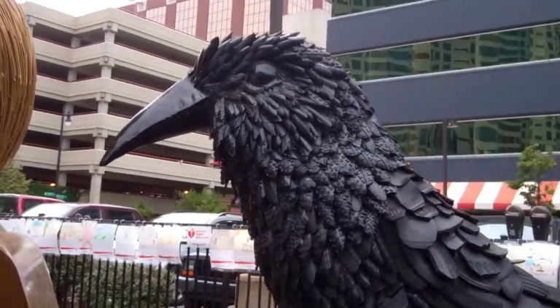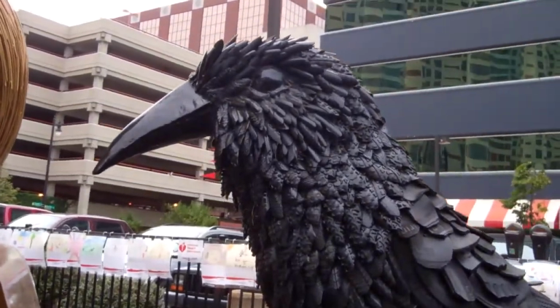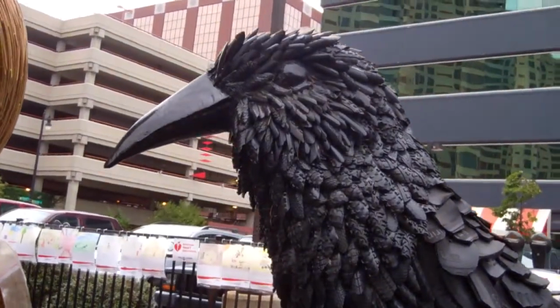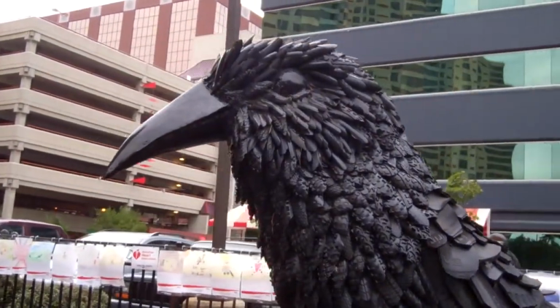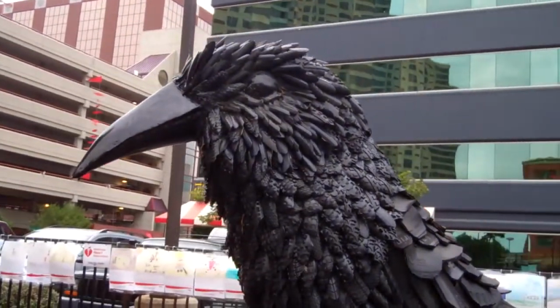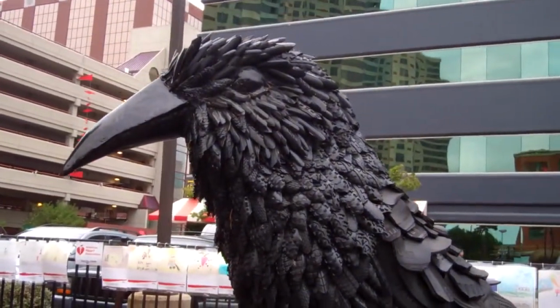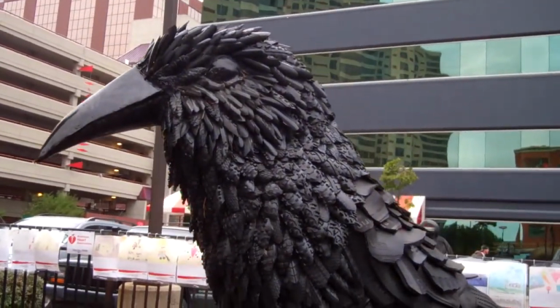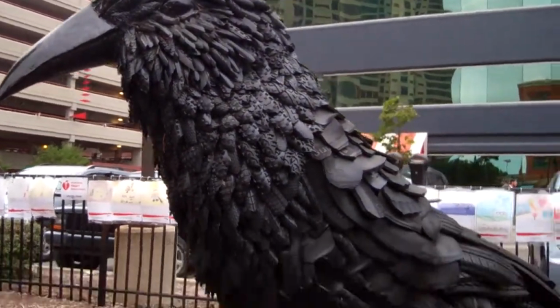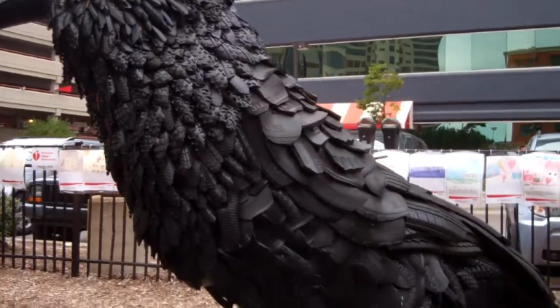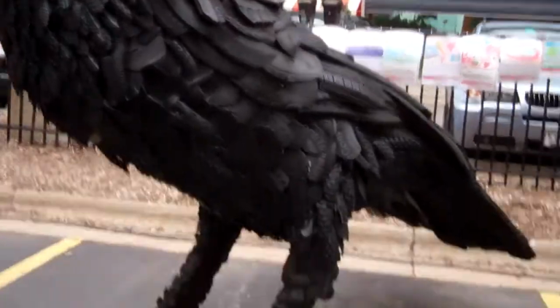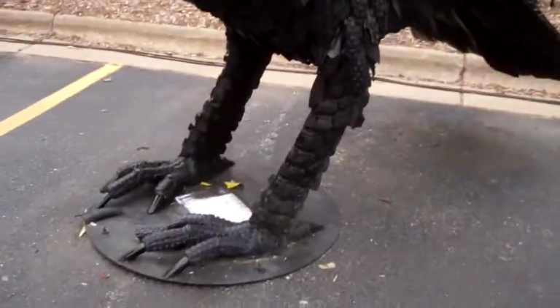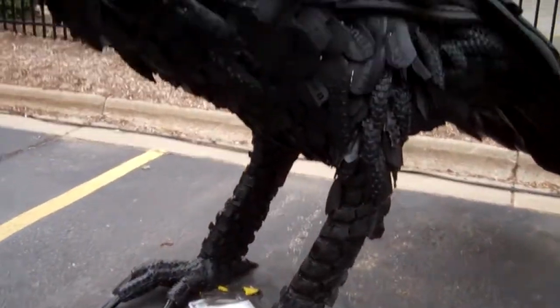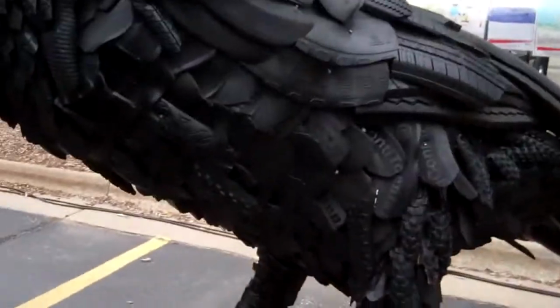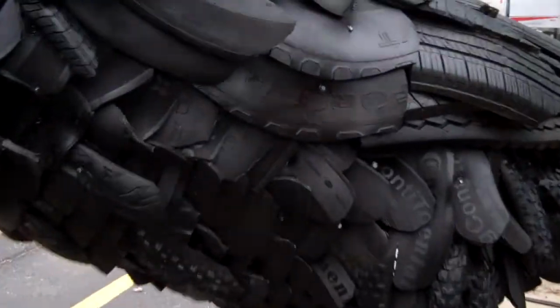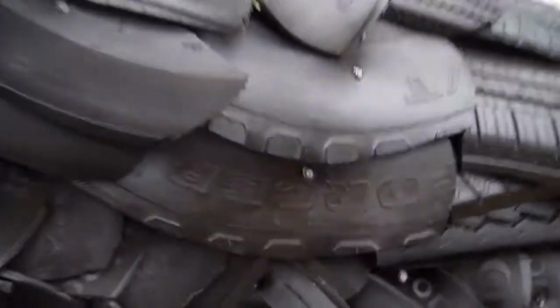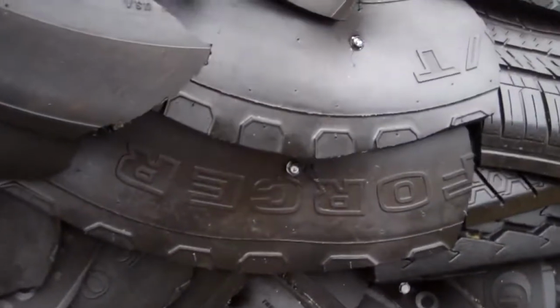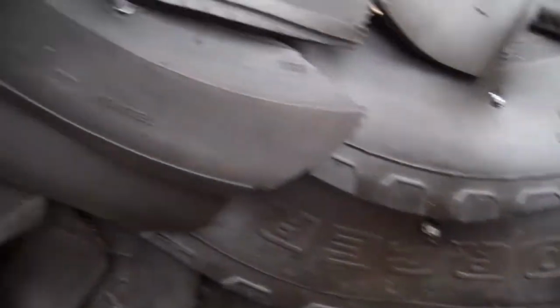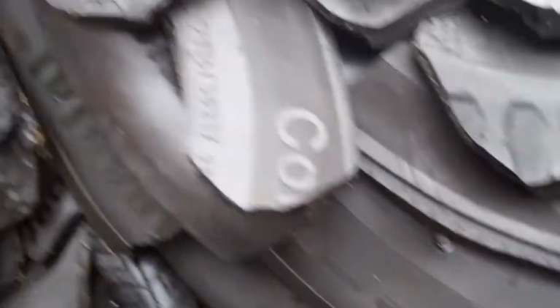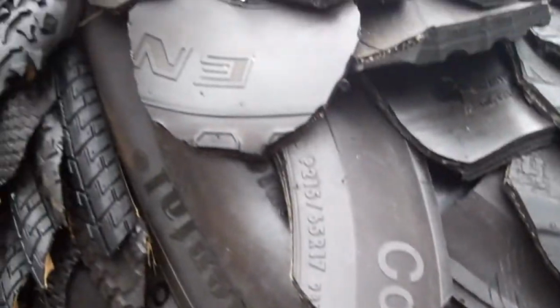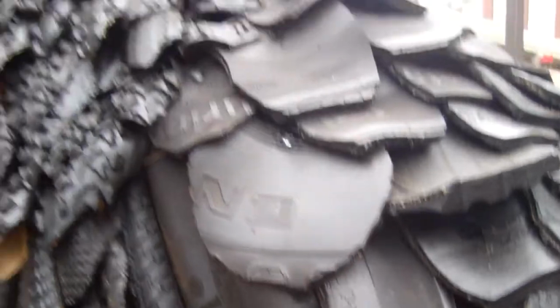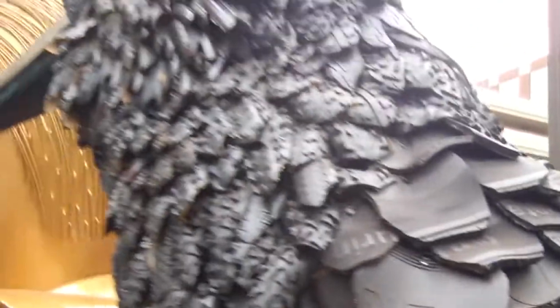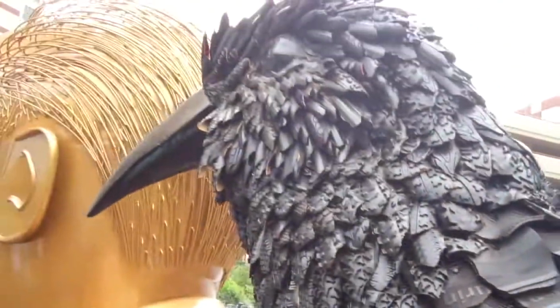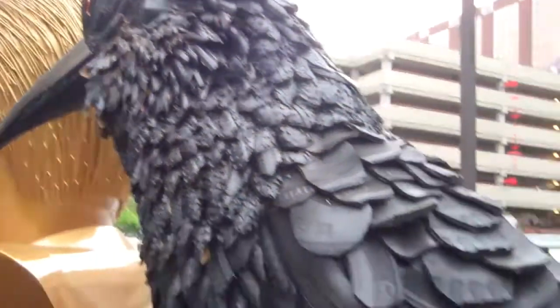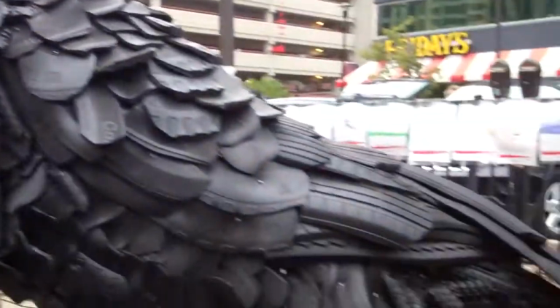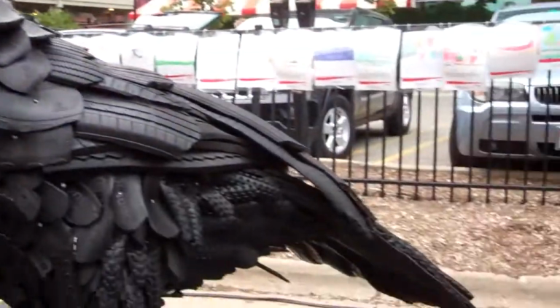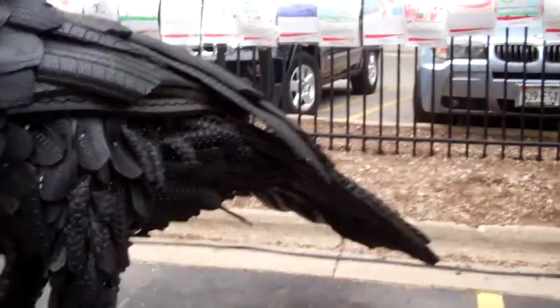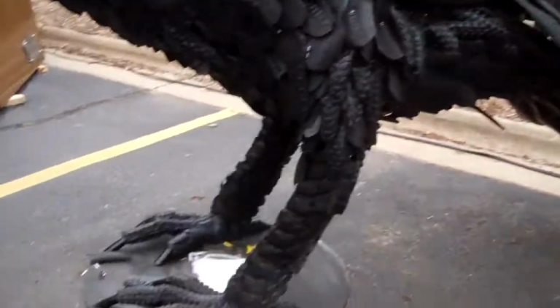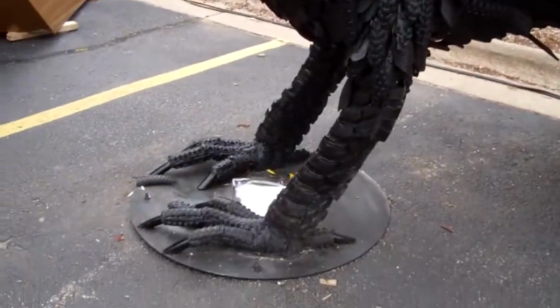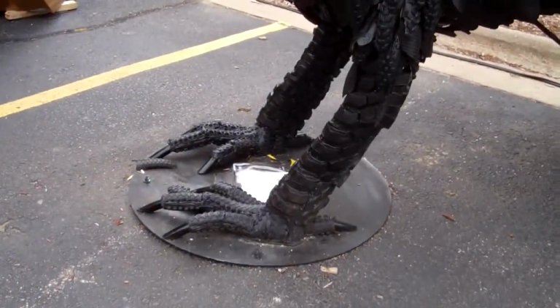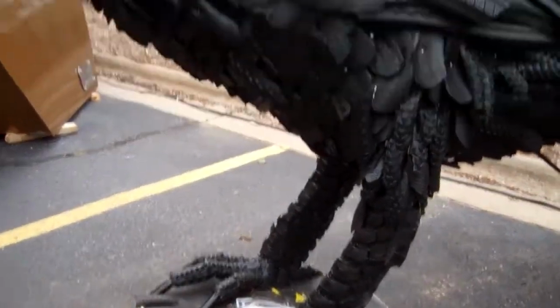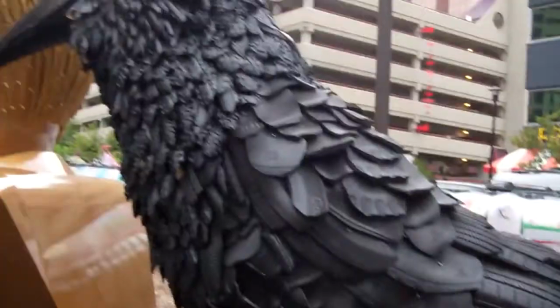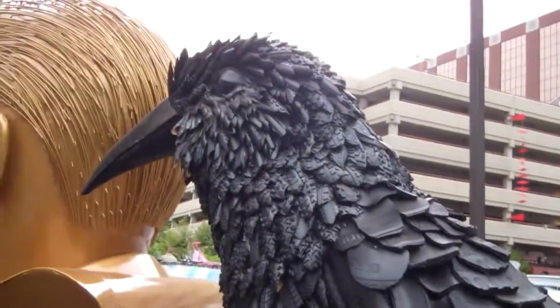Hey guys, here's this cool — looks like a crow or a raven. It's made out of tires. I'm going to close up so you can see the tires. It's pretty cool.